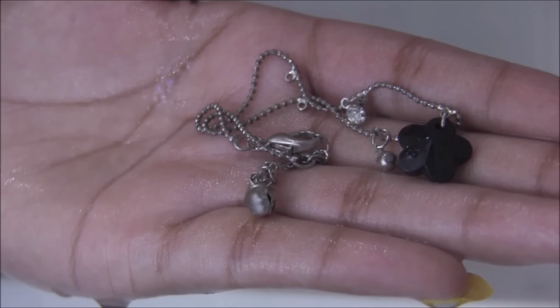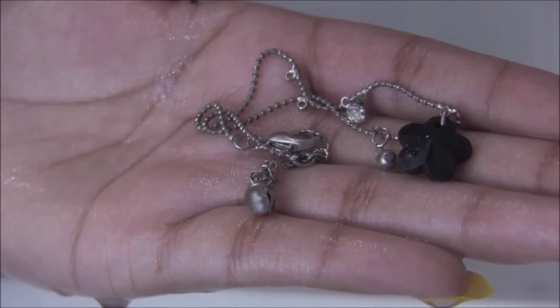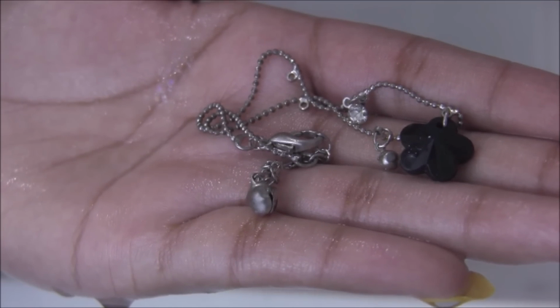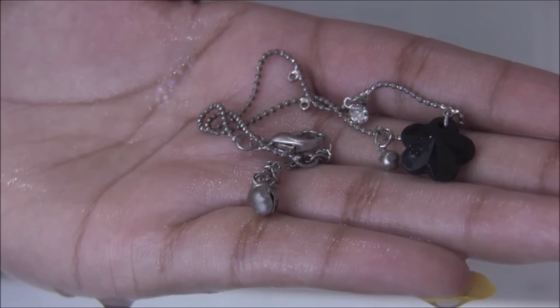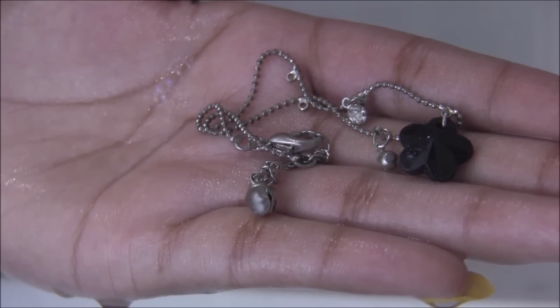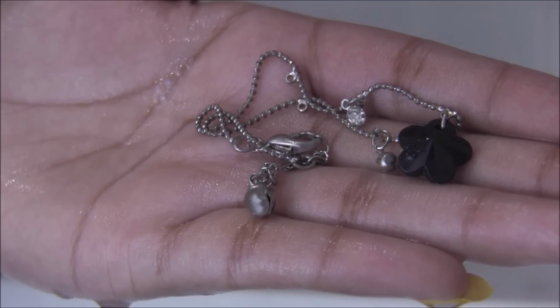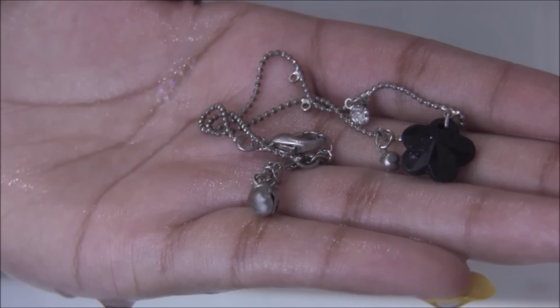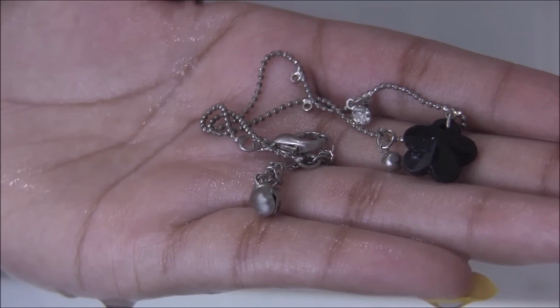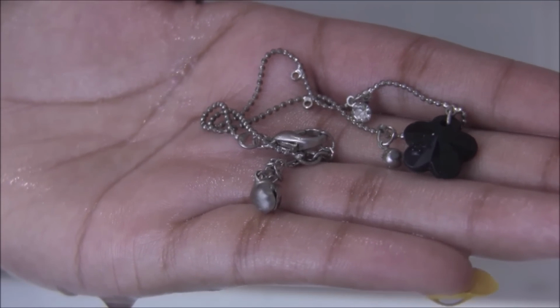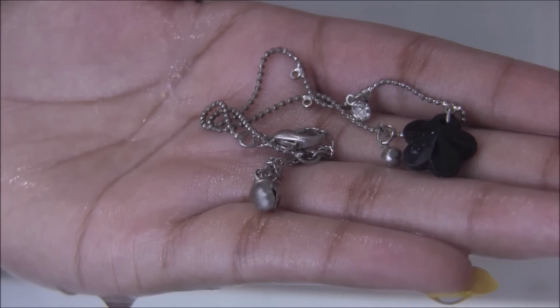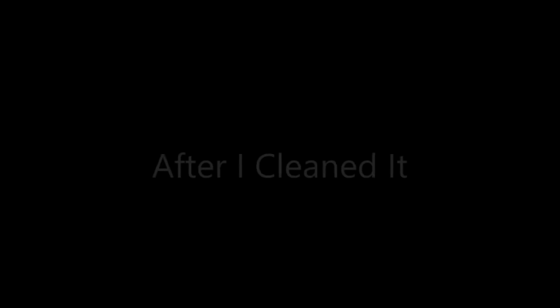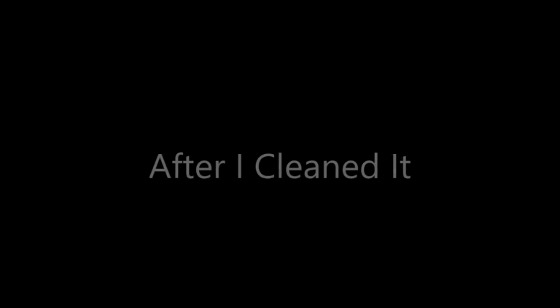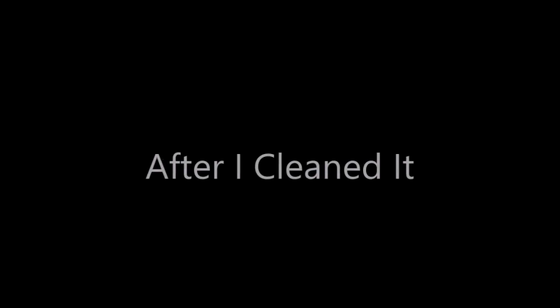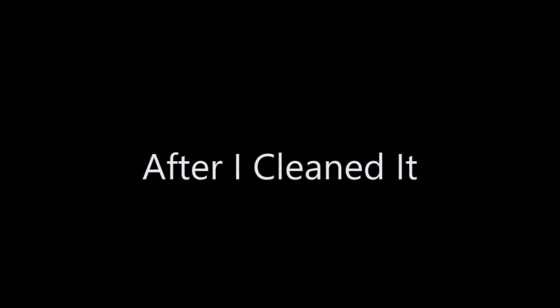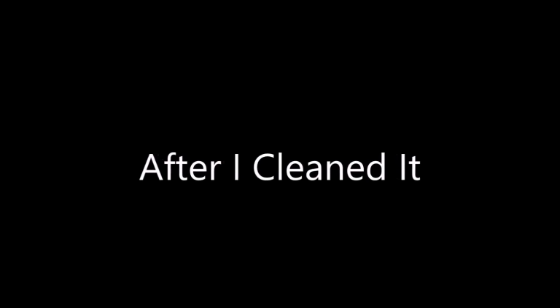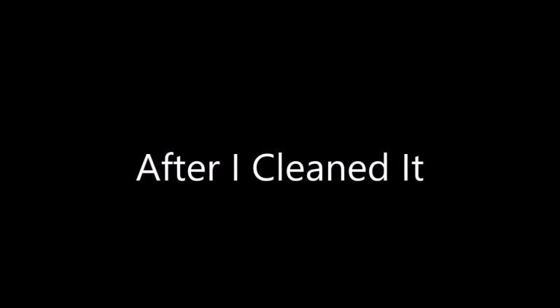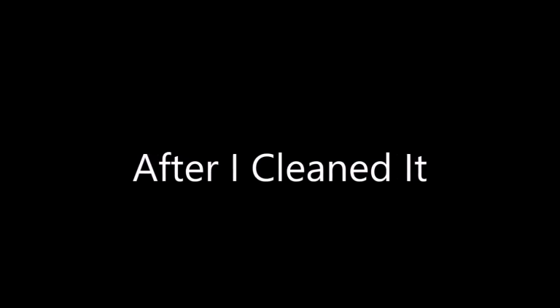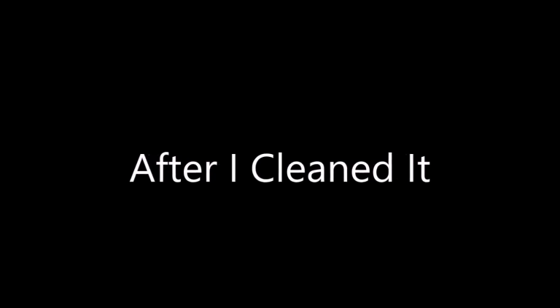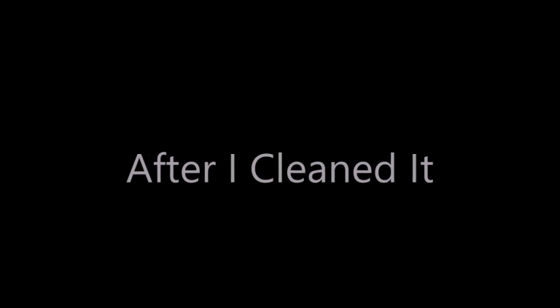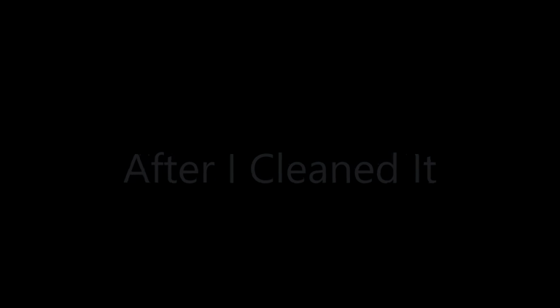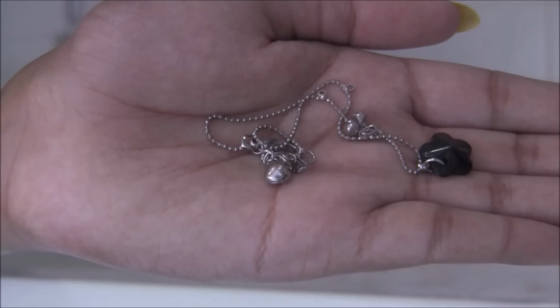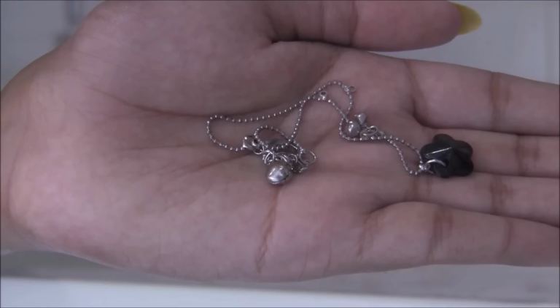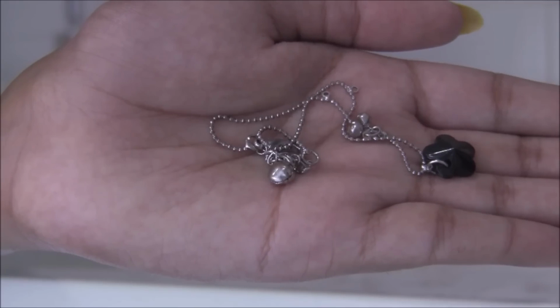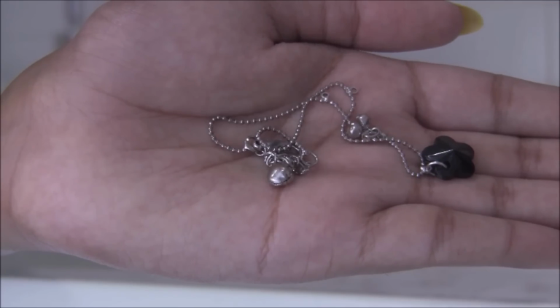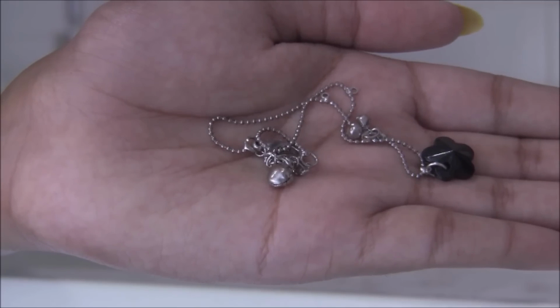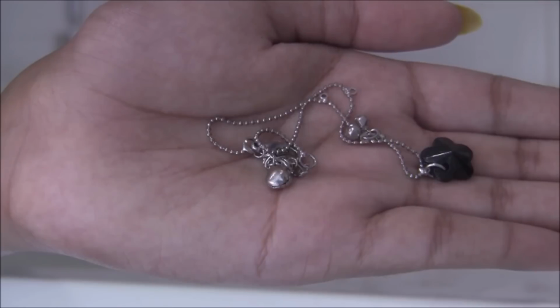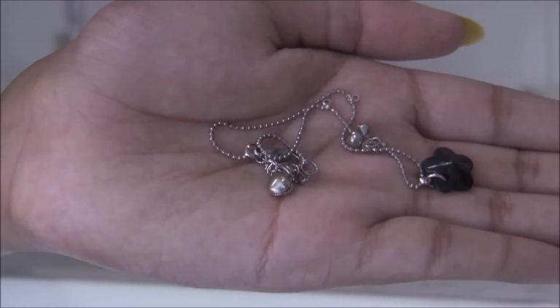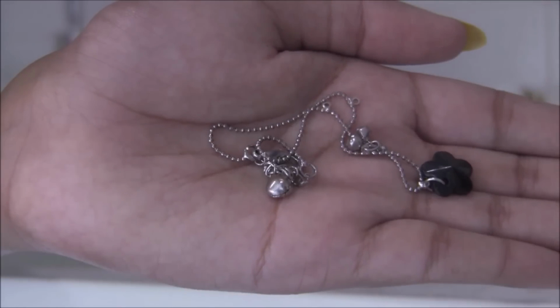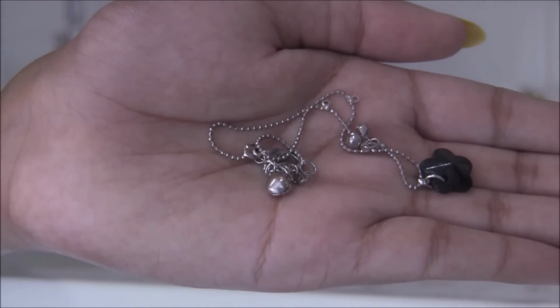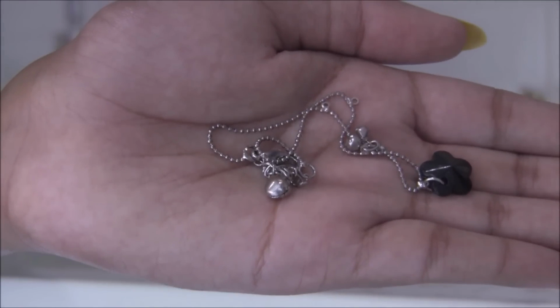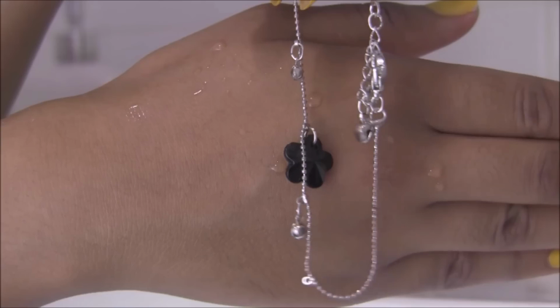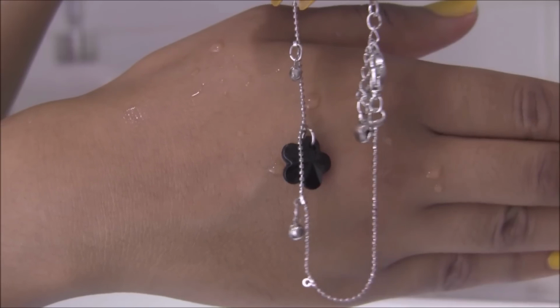Basically, you just do the same thing for any other item. Here I'm just showing you the before and the after of my little silver anklet.